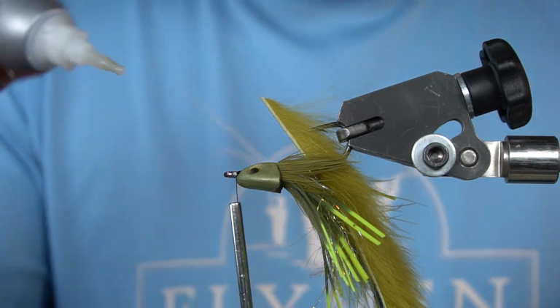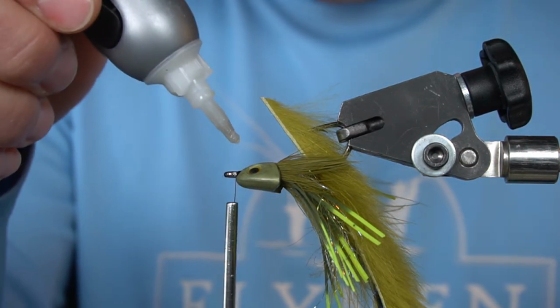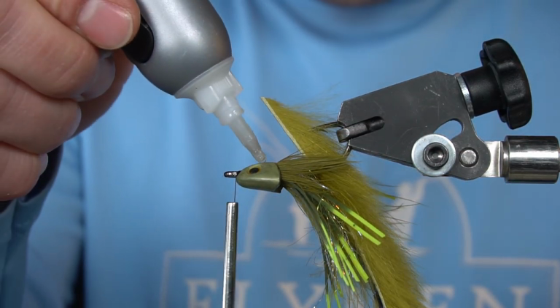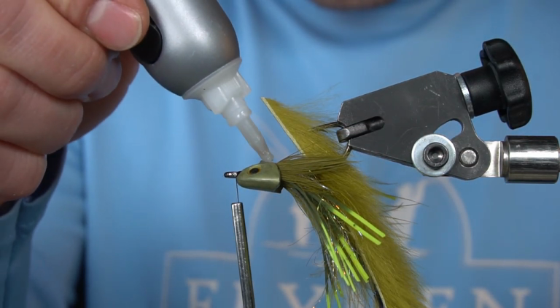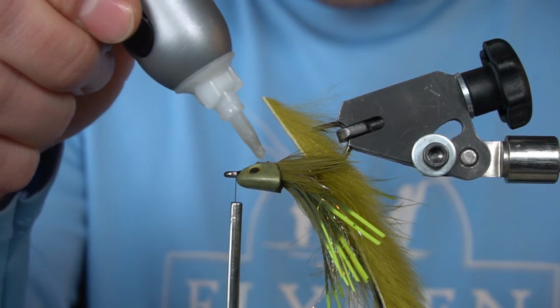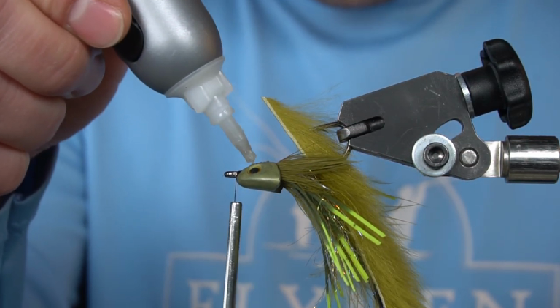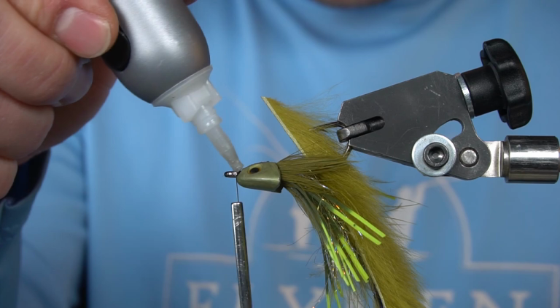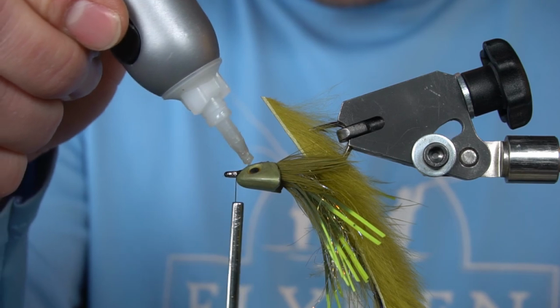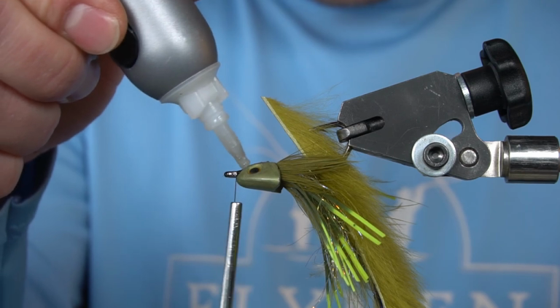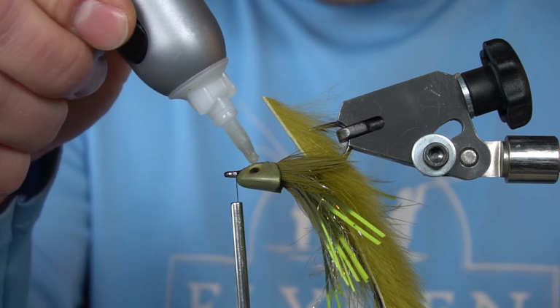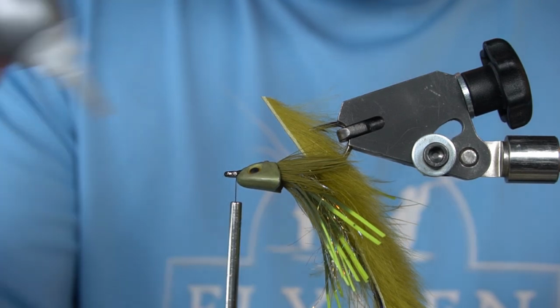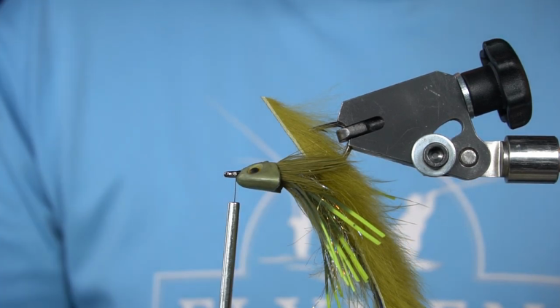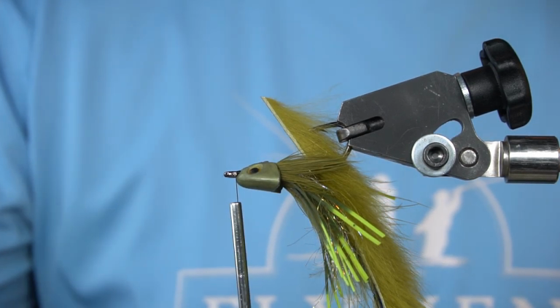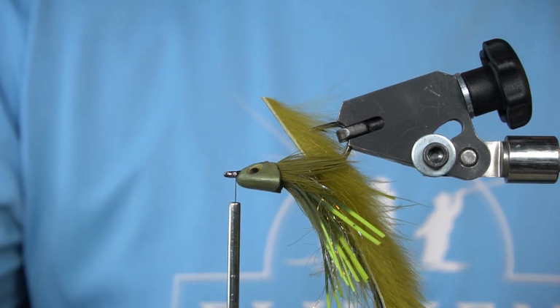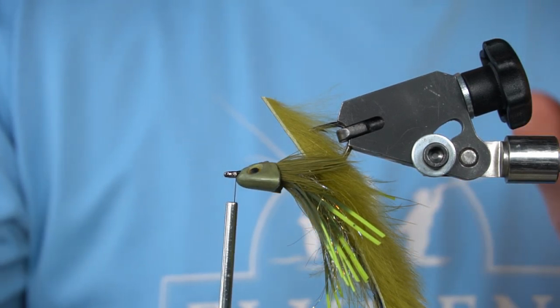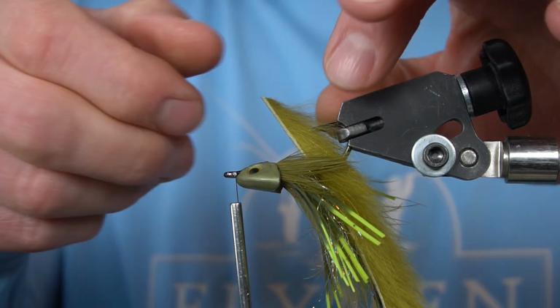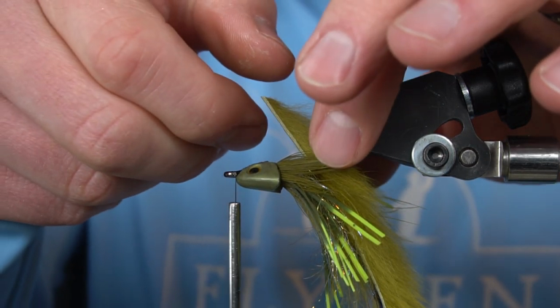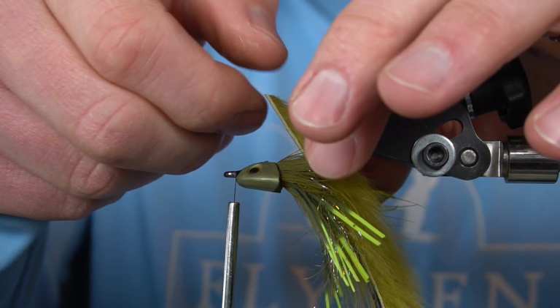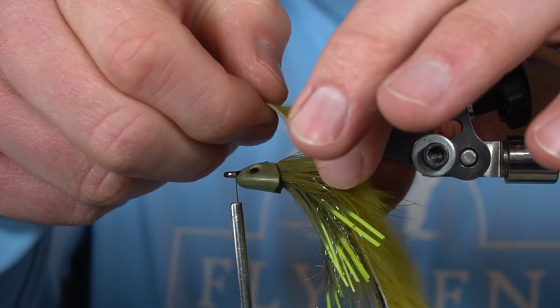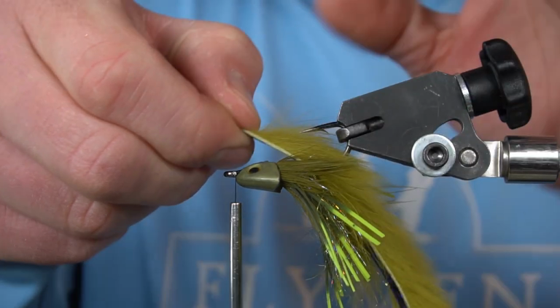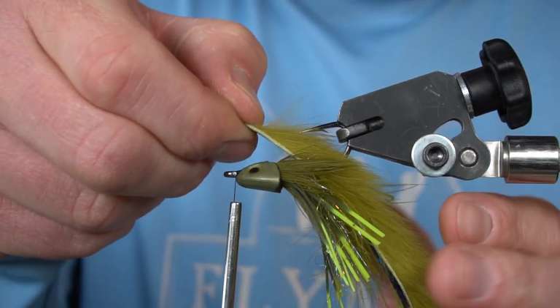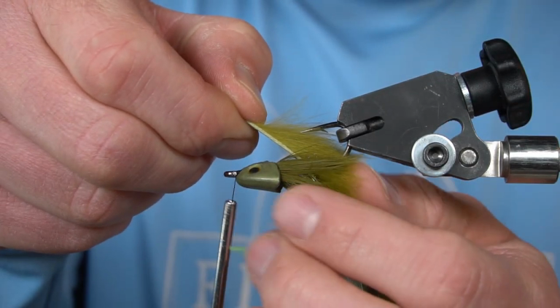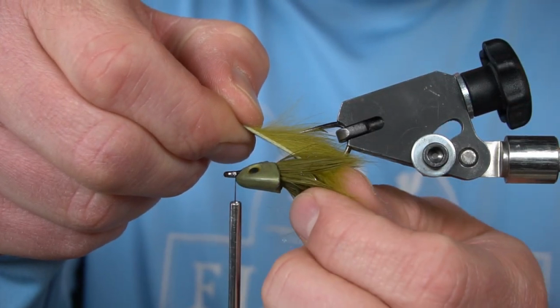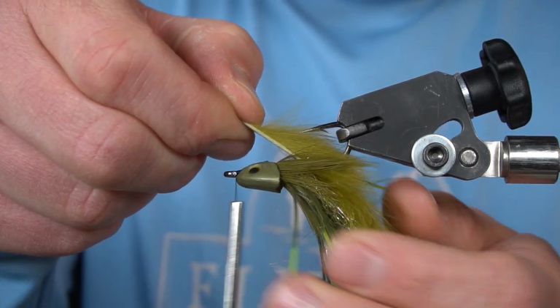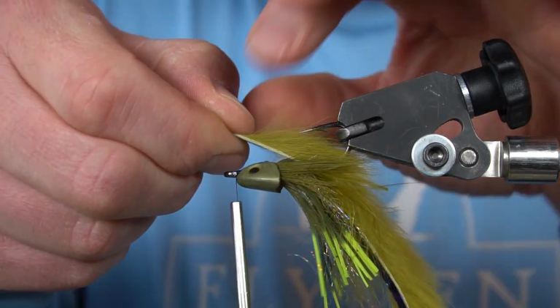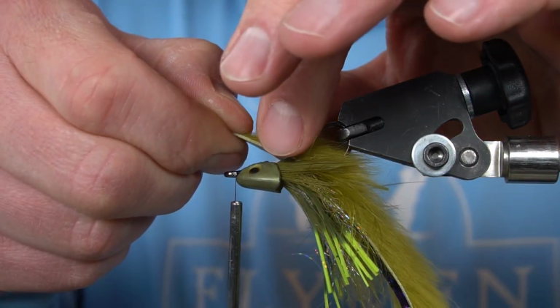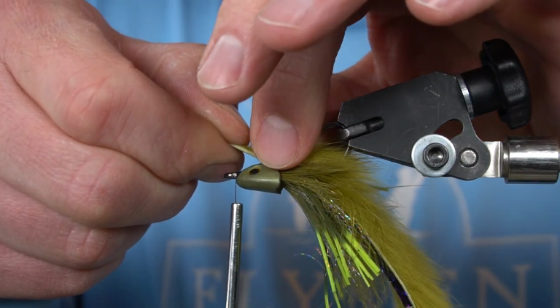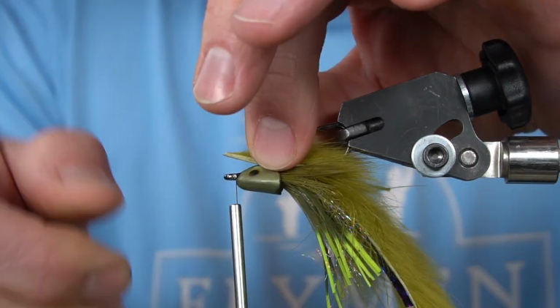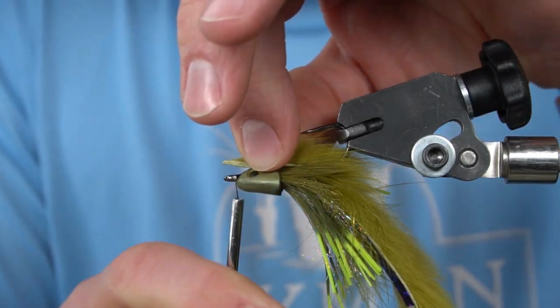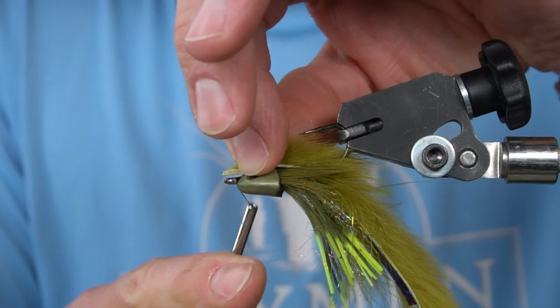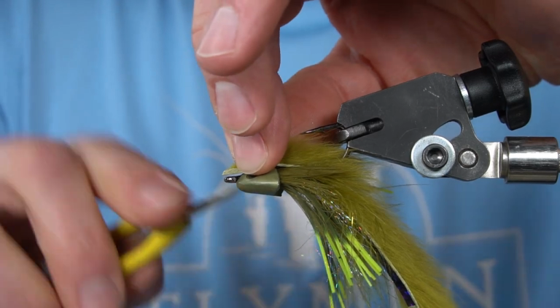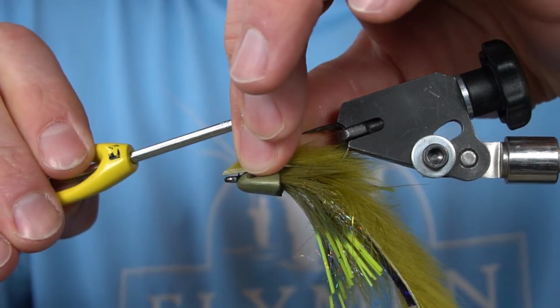We're going to put a little bit of superglue right down the middle of the eyes. Pull the rabbit strip over that superglue and tie it down.